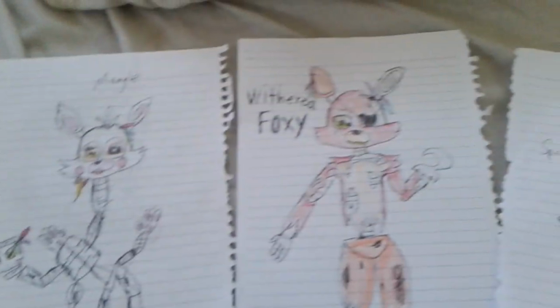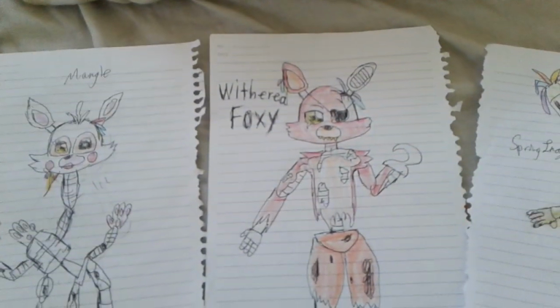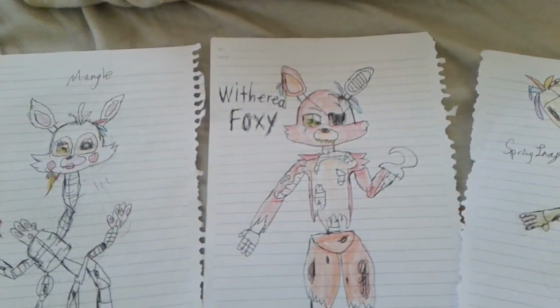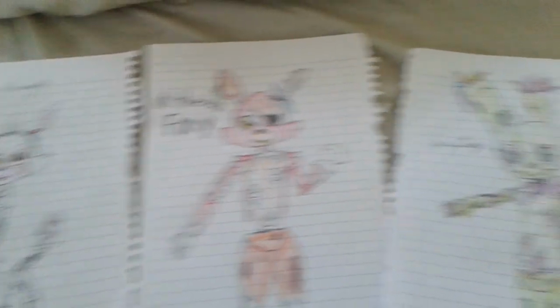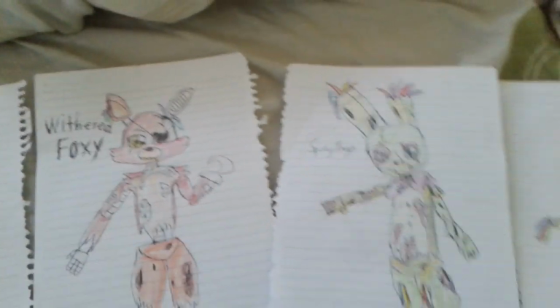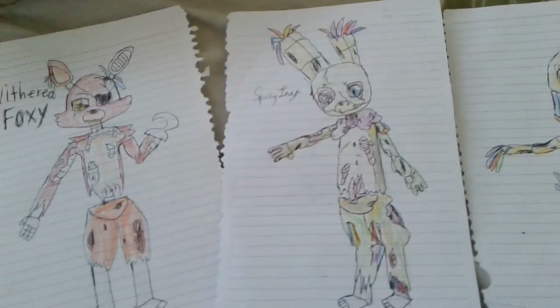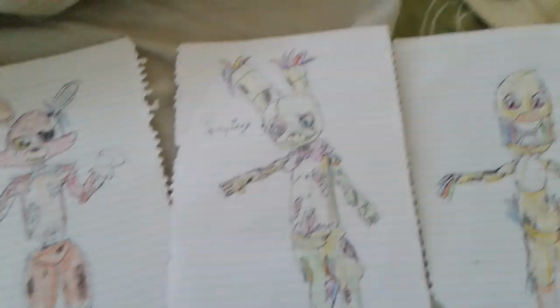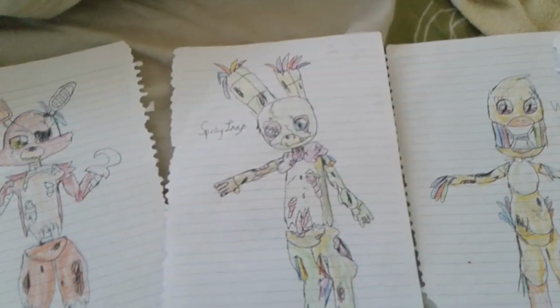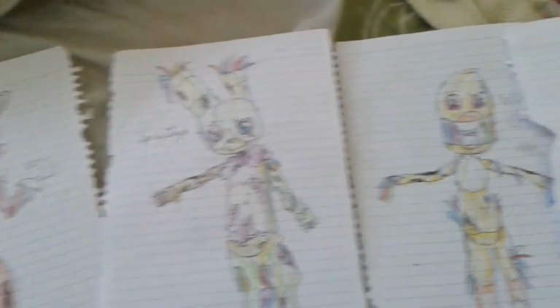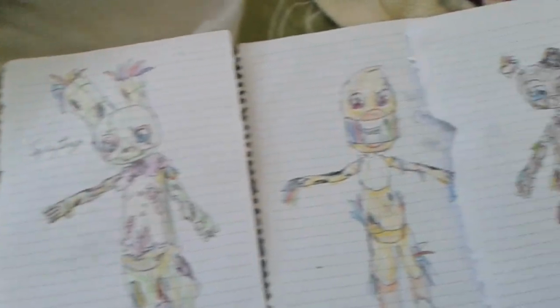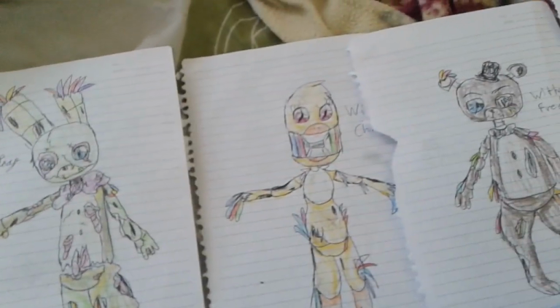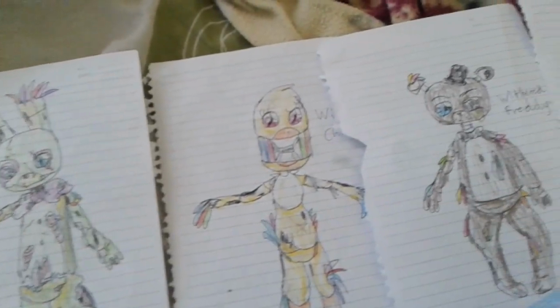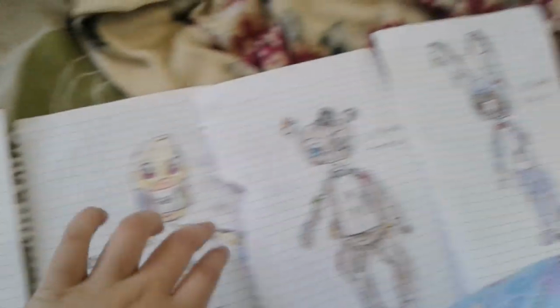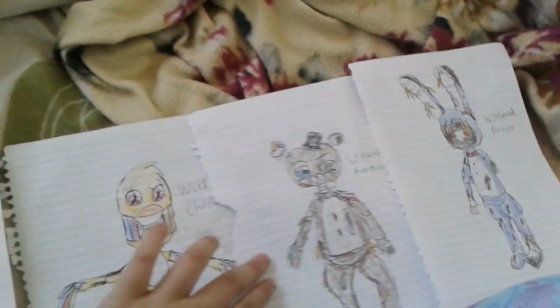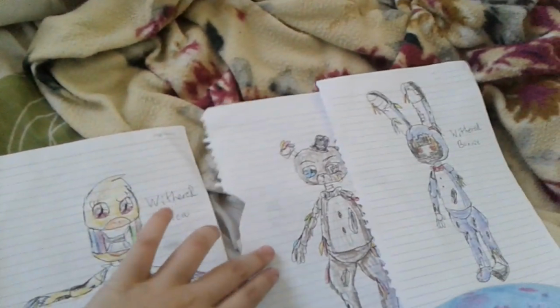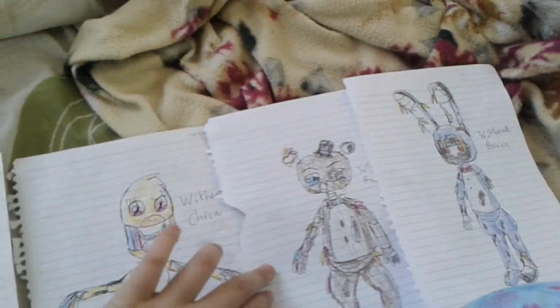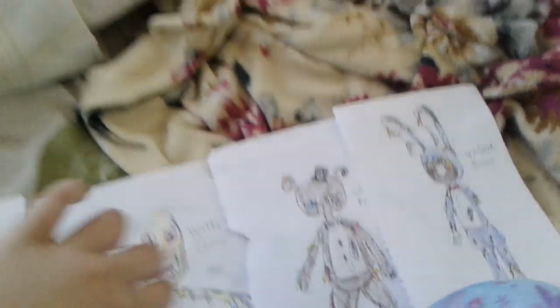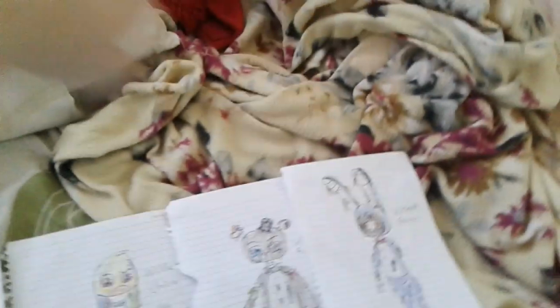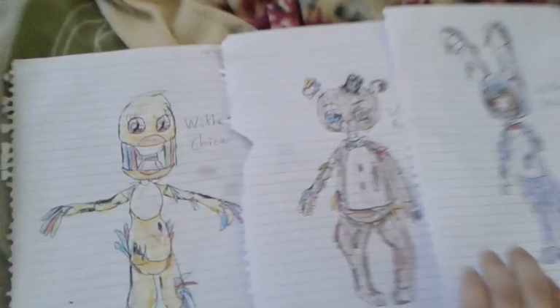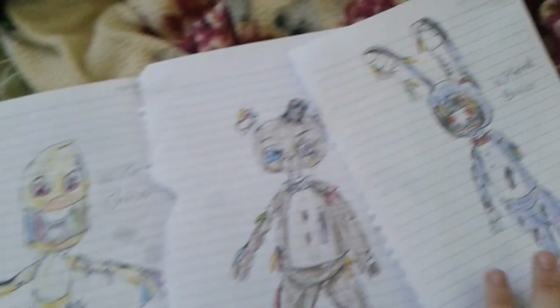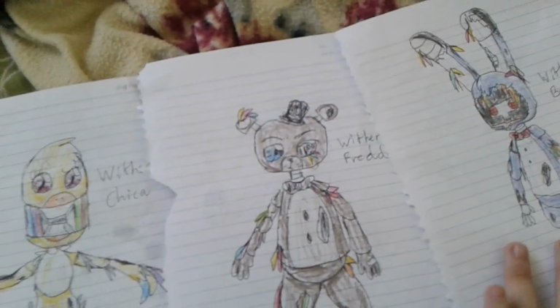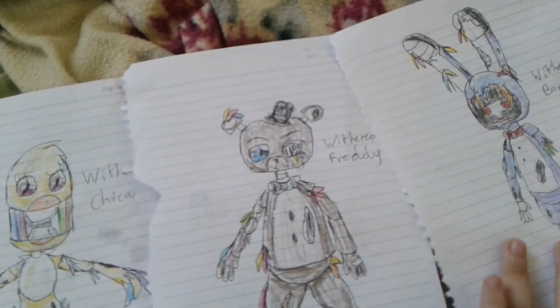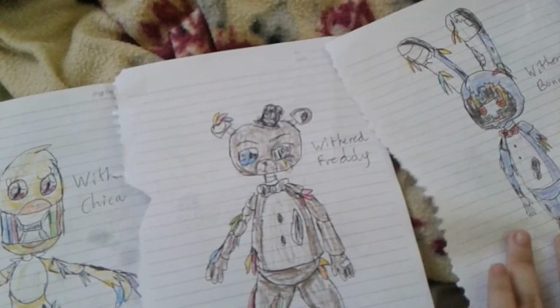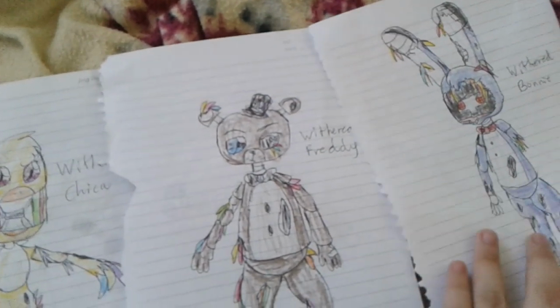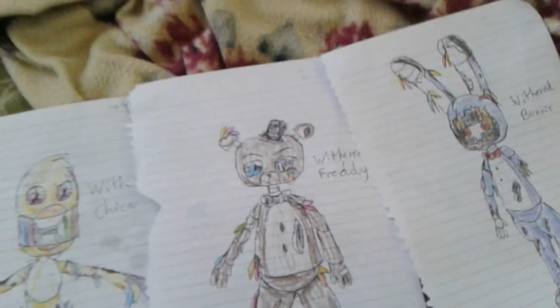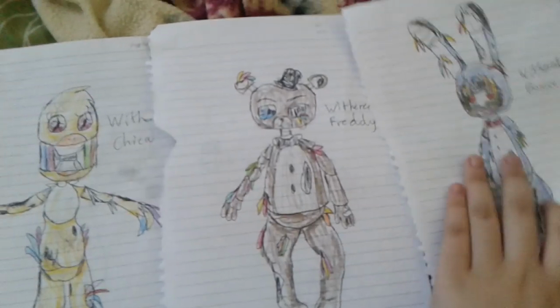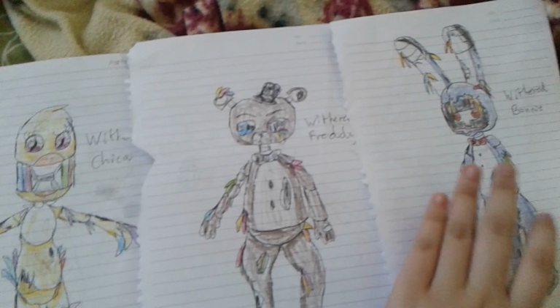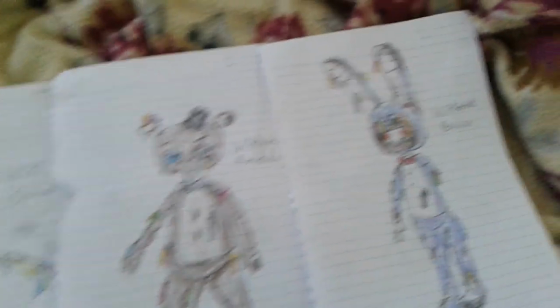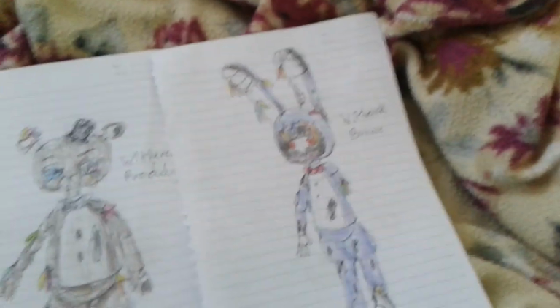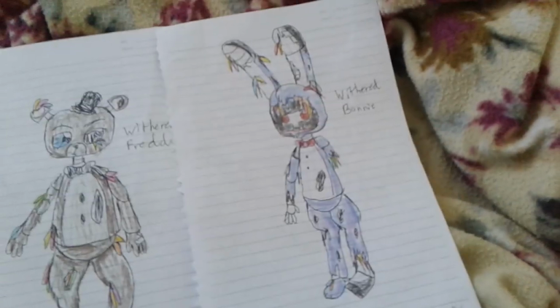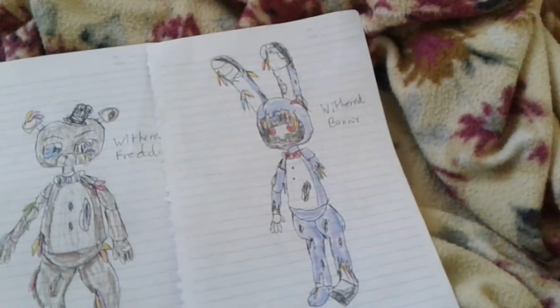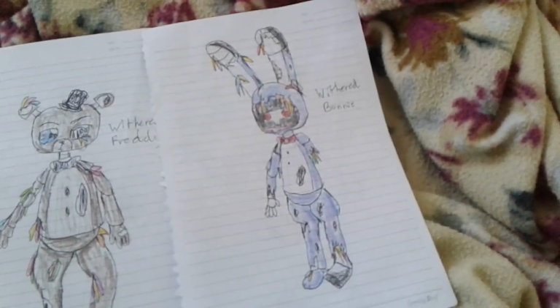Withered Foxy, Springtrap, Withered Chica, Withered Freddy — I already colored him — and Withered Bonnie.